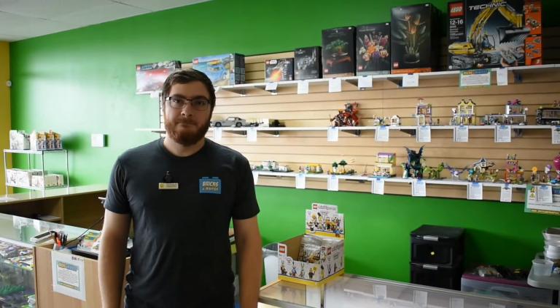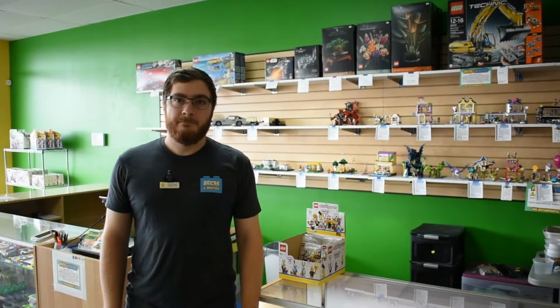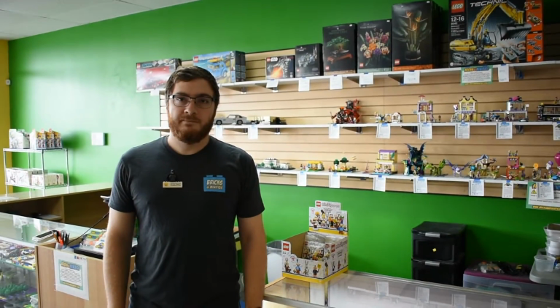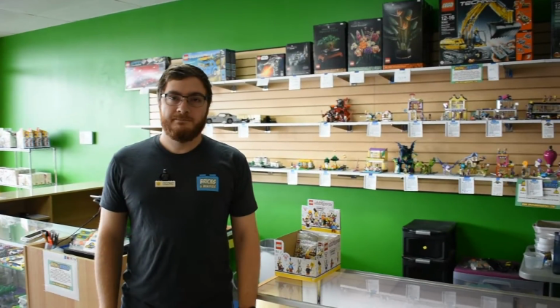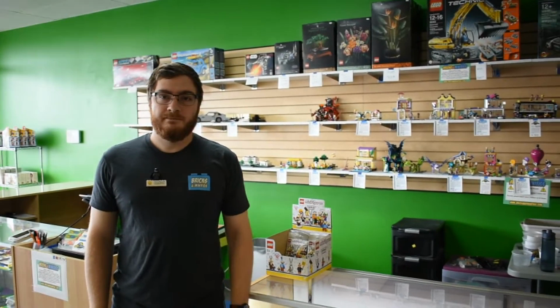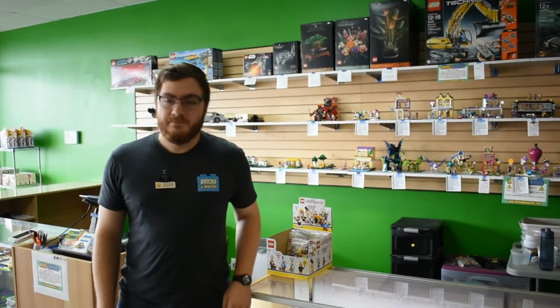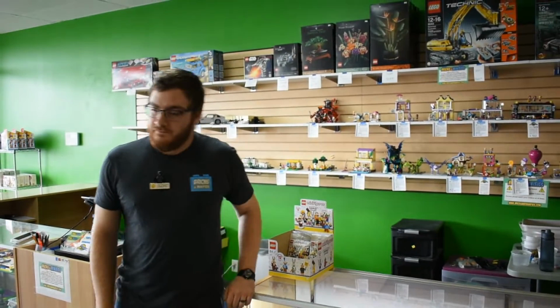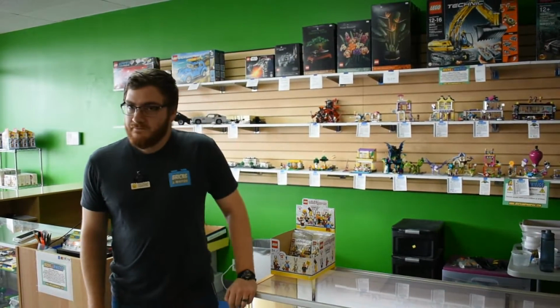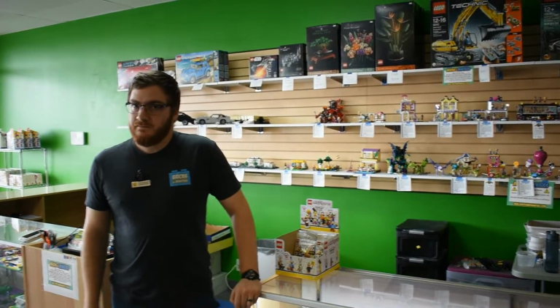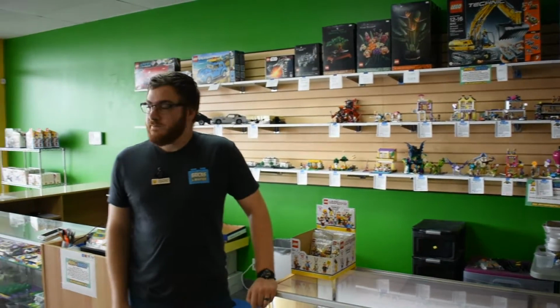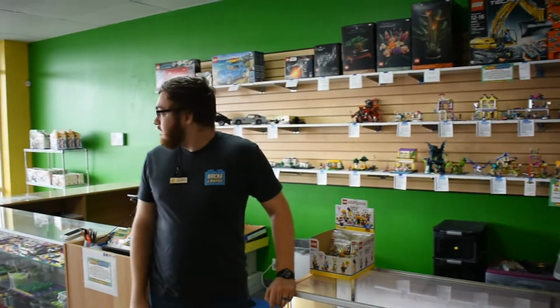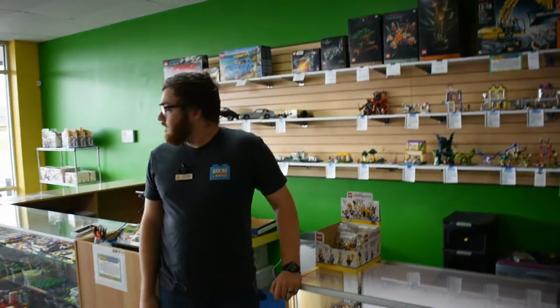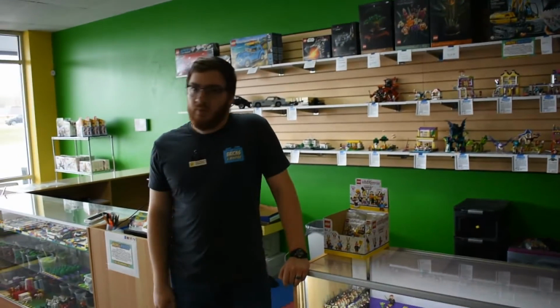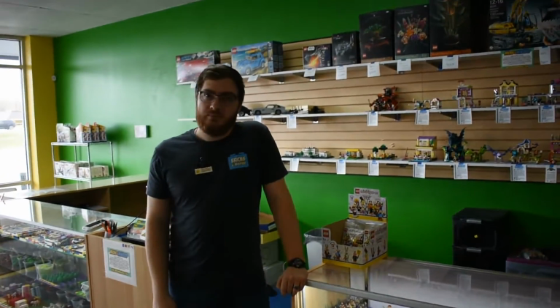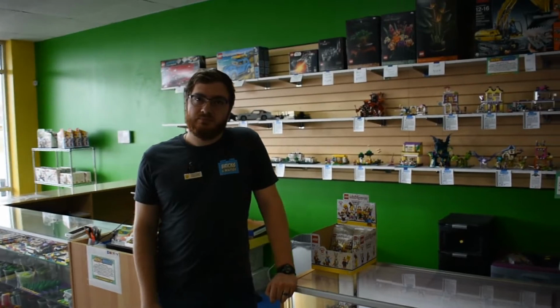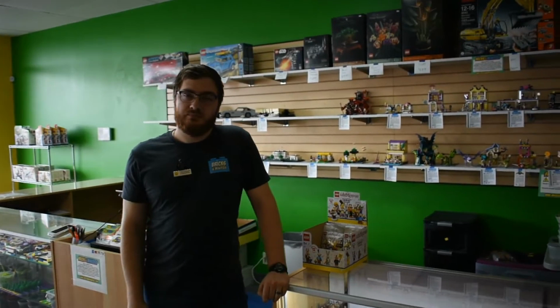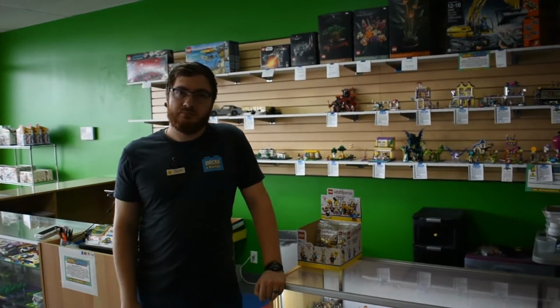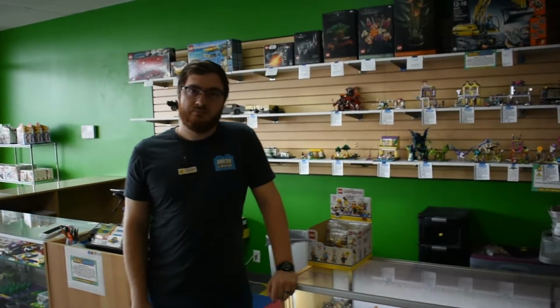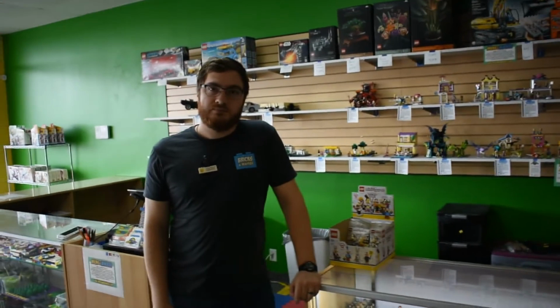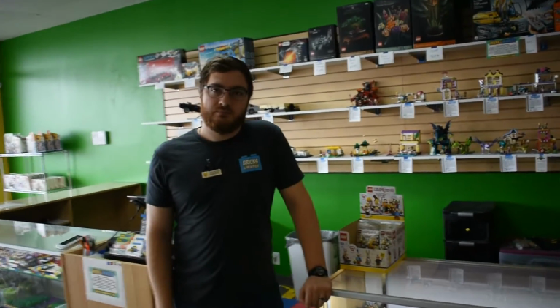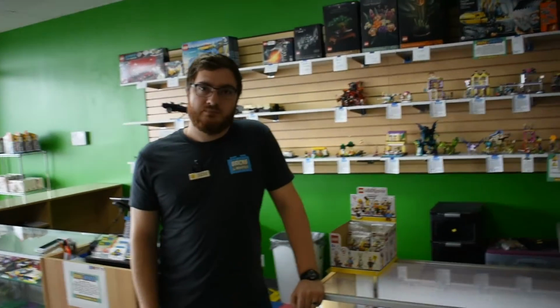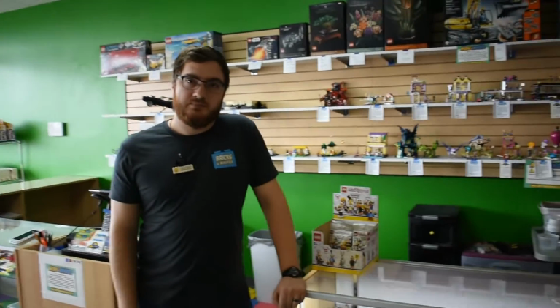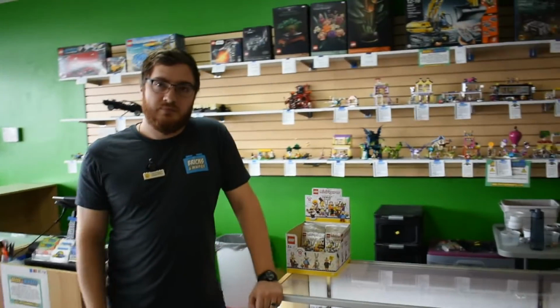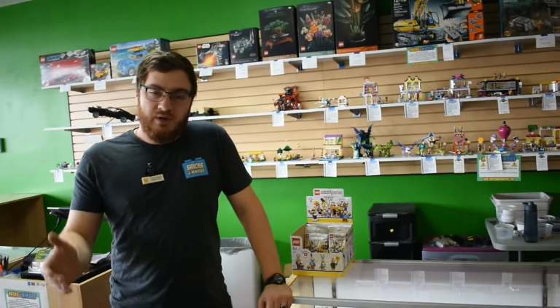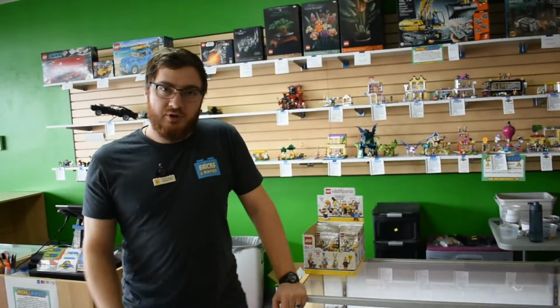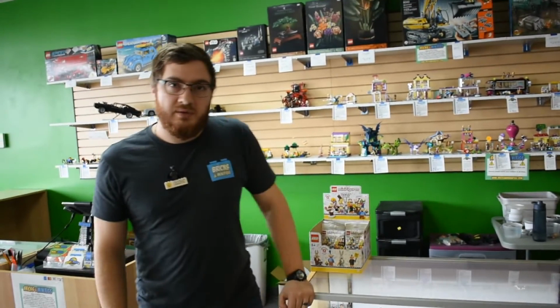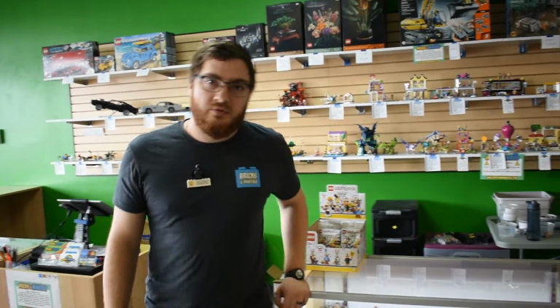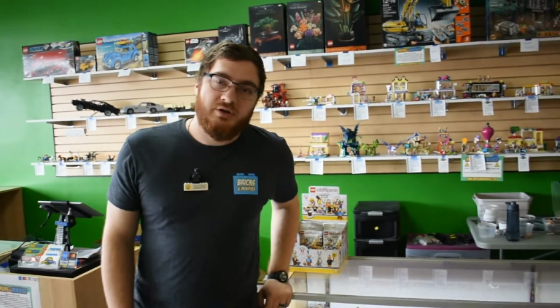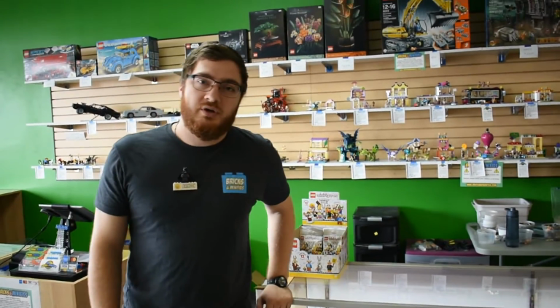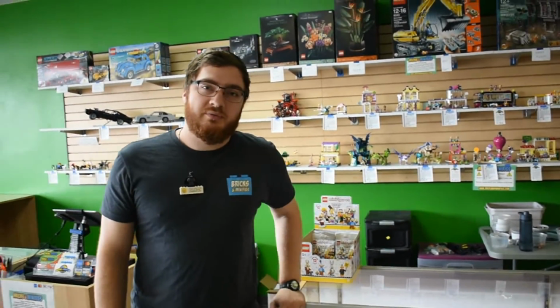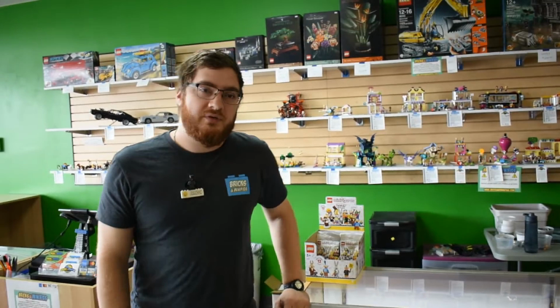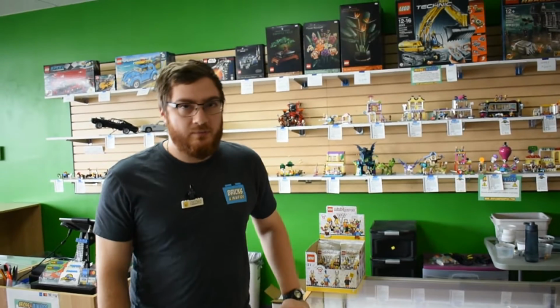Hey everybody, welcome to Brick System Brothers. I'm on location today at the Omaha Bricks and Minifigs and I've got a guest to show us around. What's your name? I'm Brandon, I'm the store manager here at Bricks and Minifigs in Omaha.